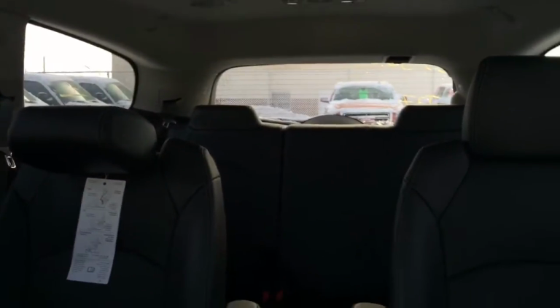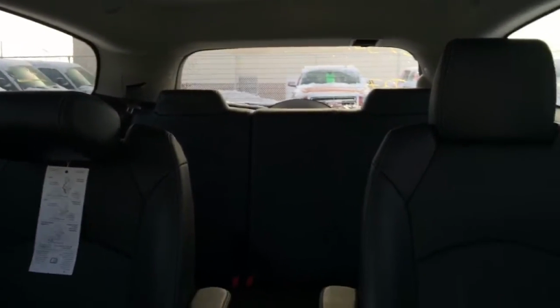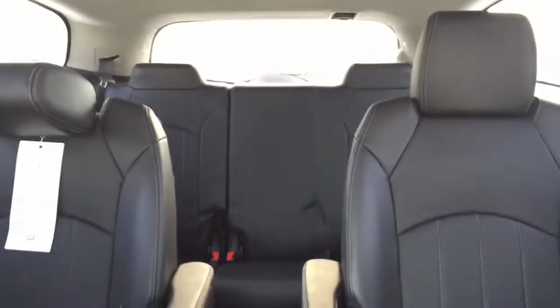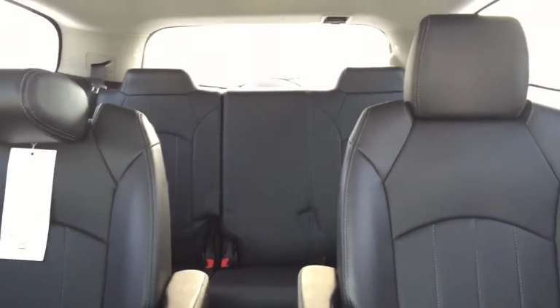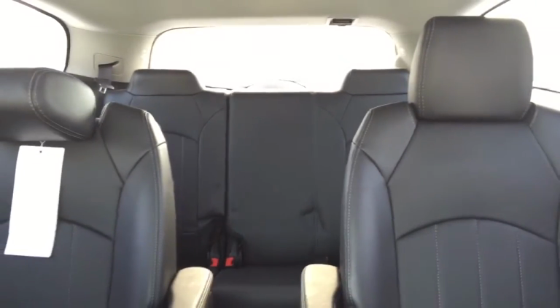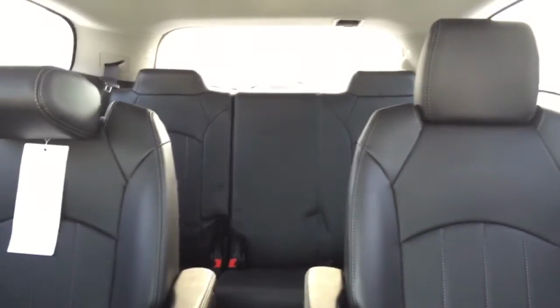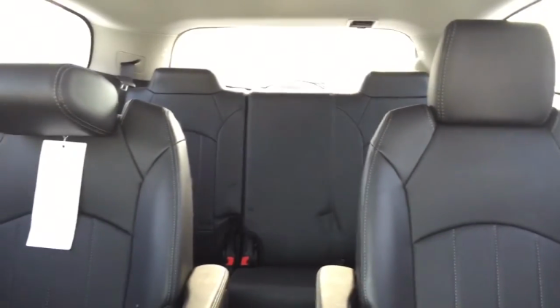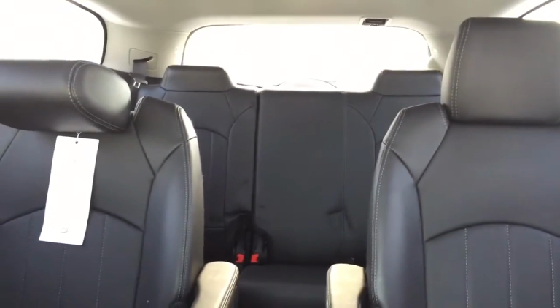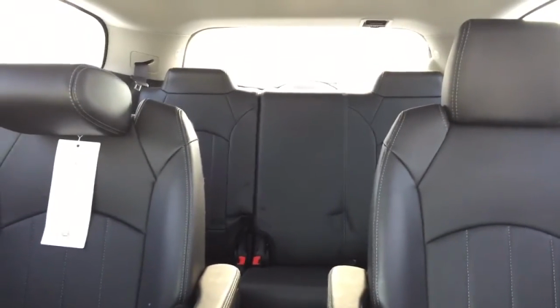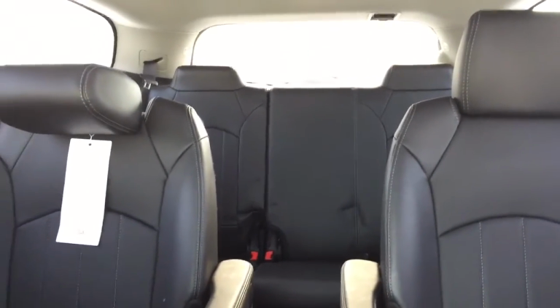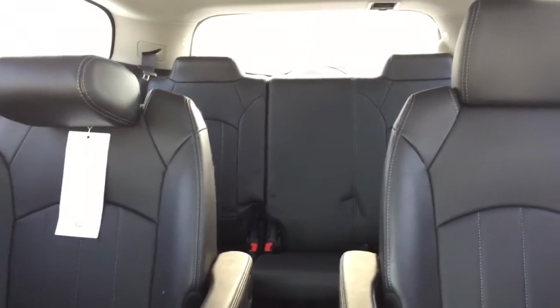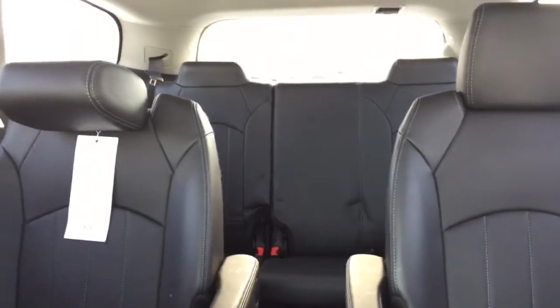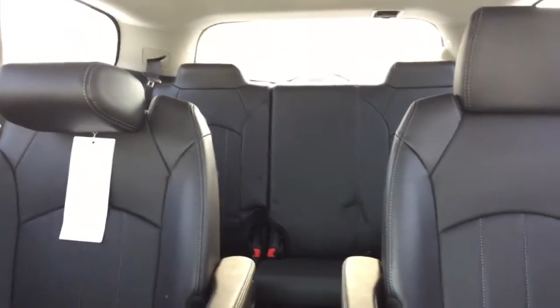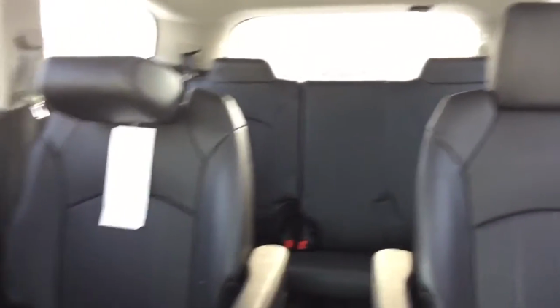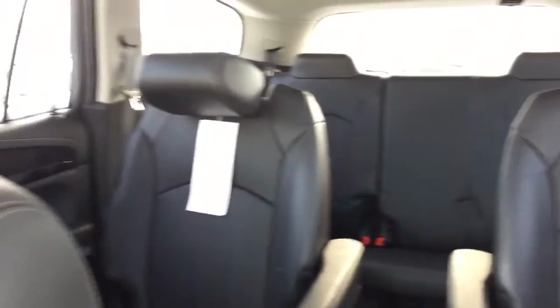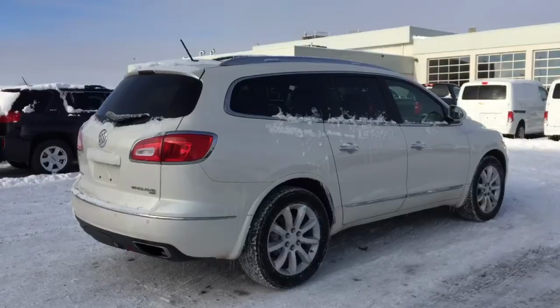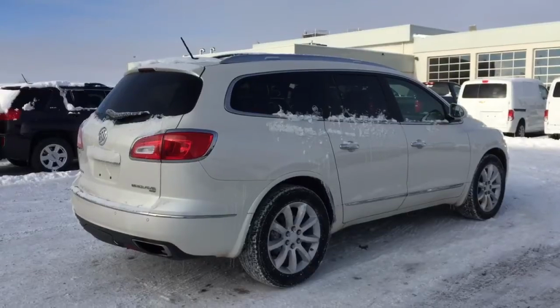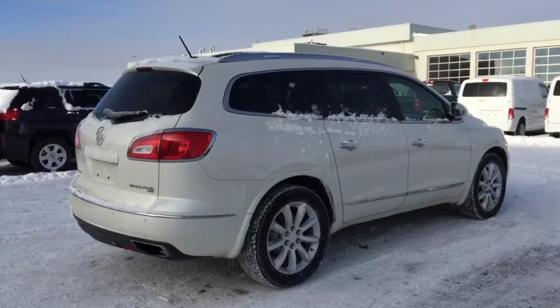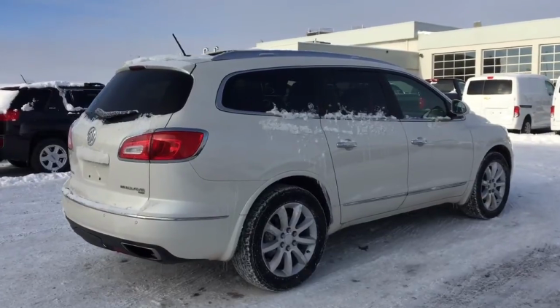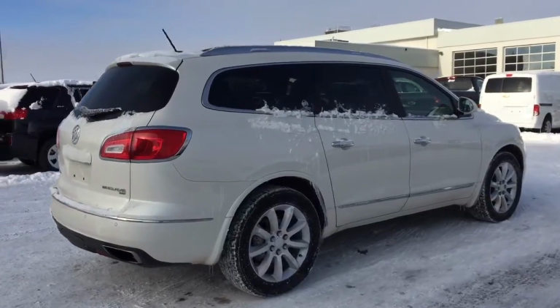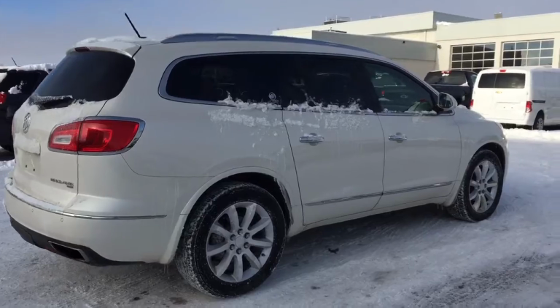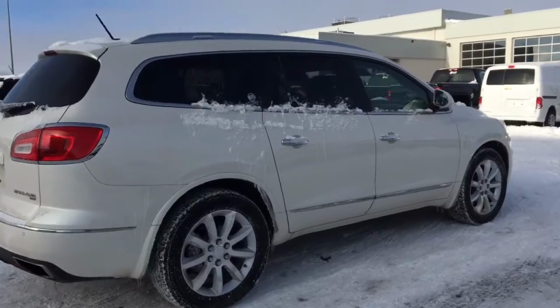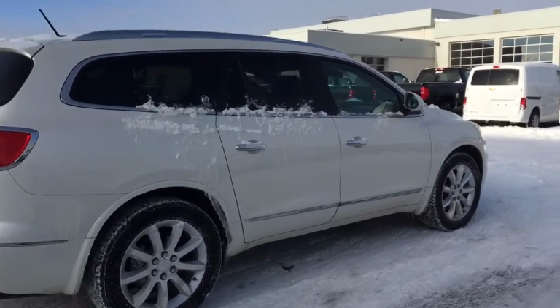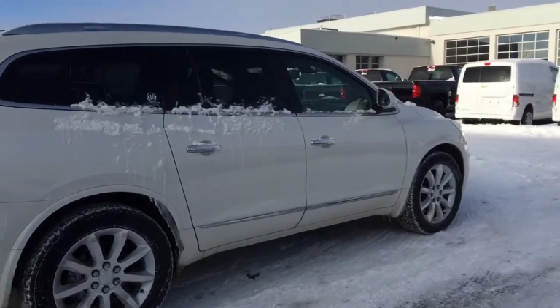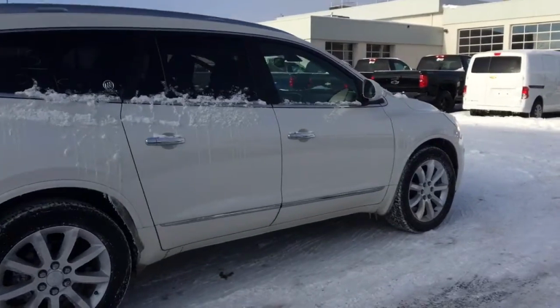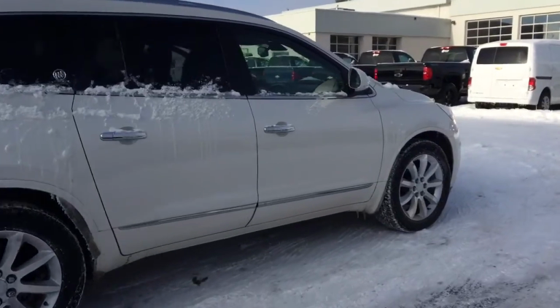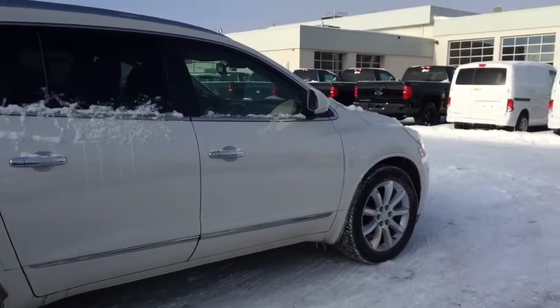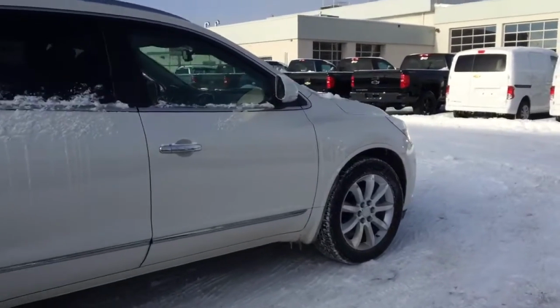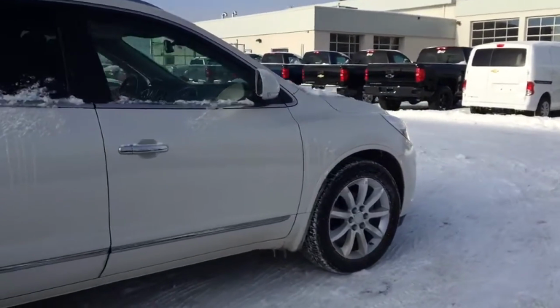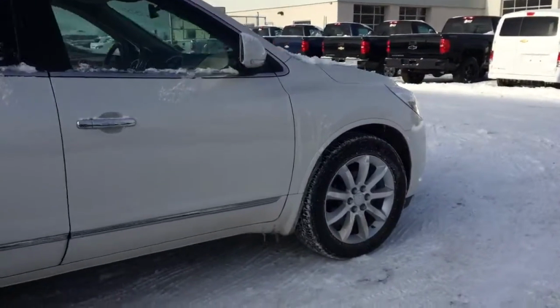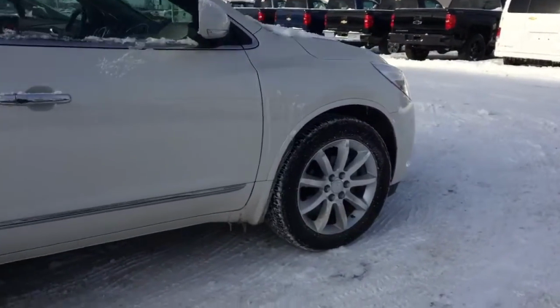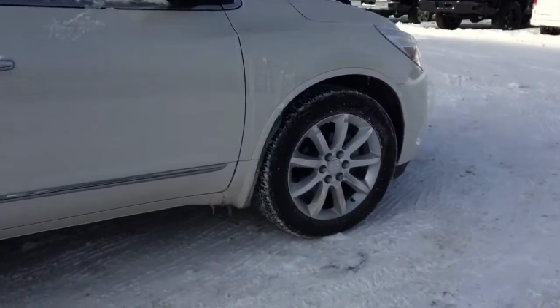Comfortable seating for 7 and much more. So hurry in or give us a call at Davis Chevrolet to book your test drive today.